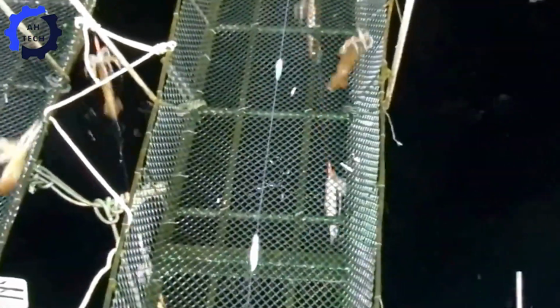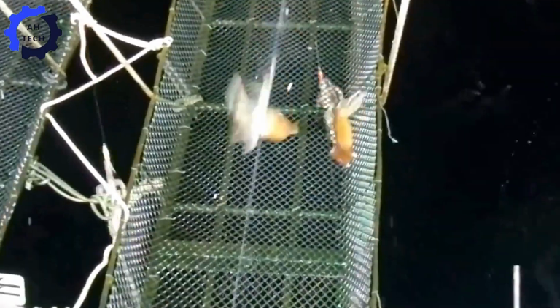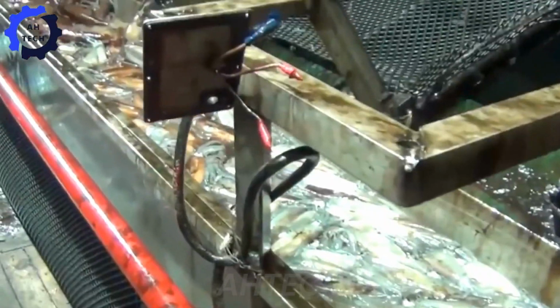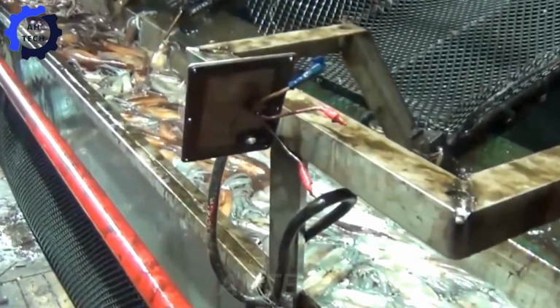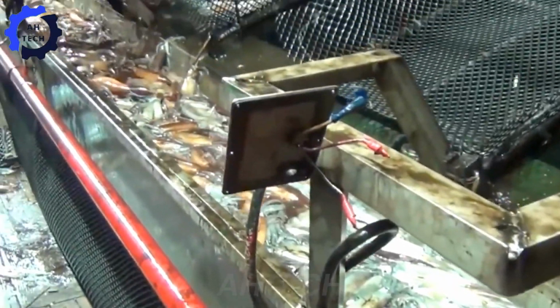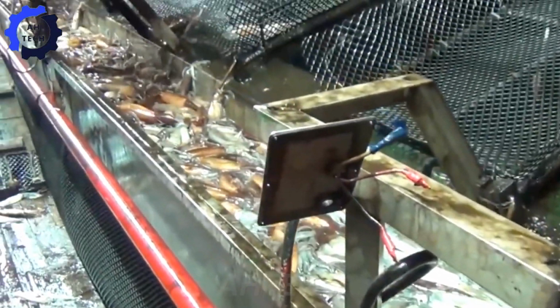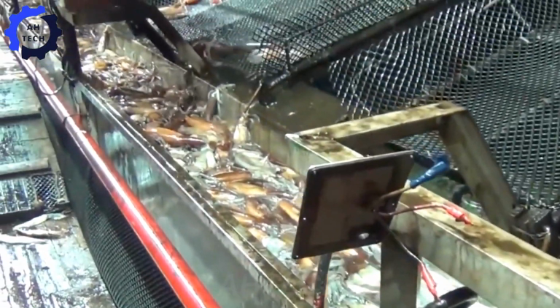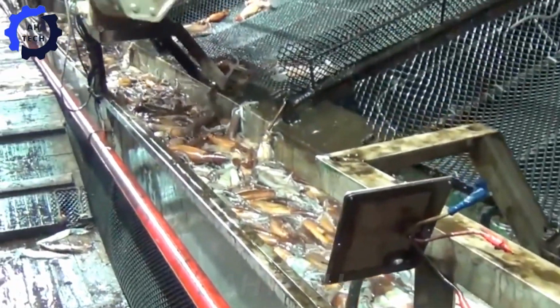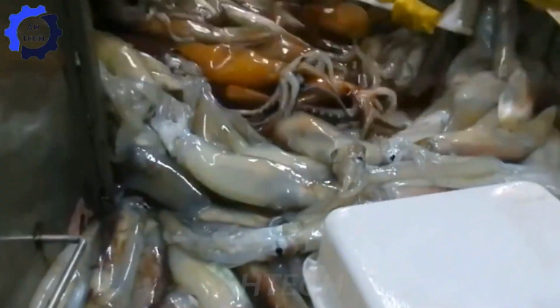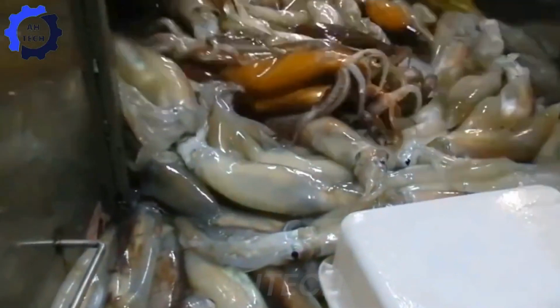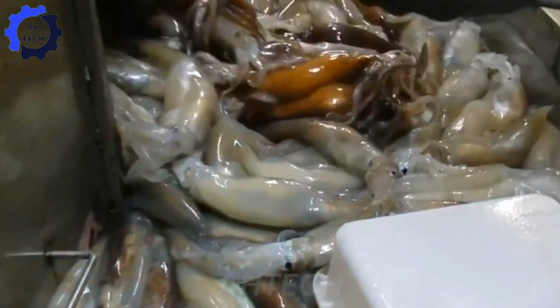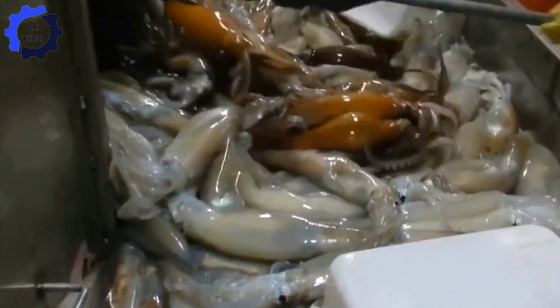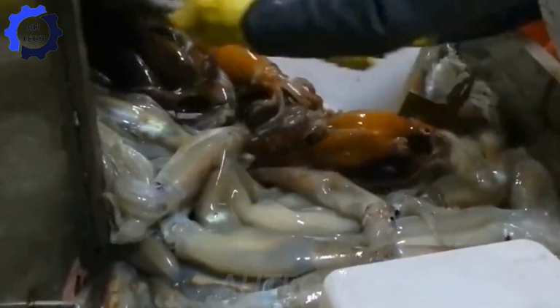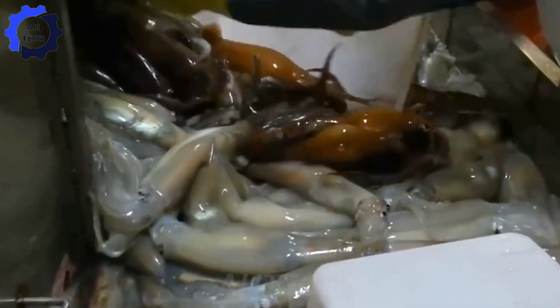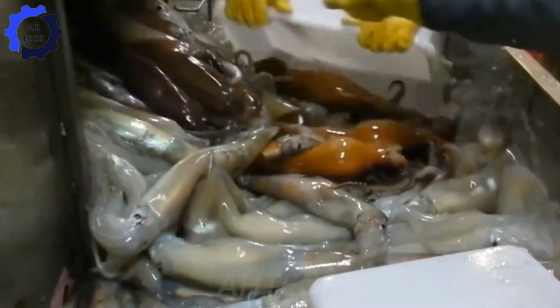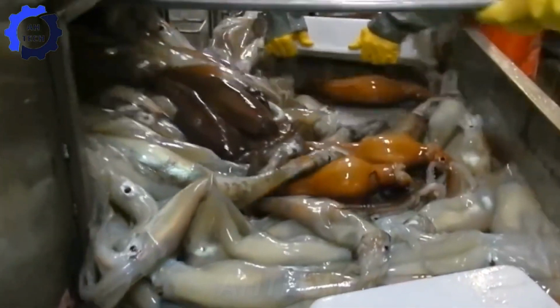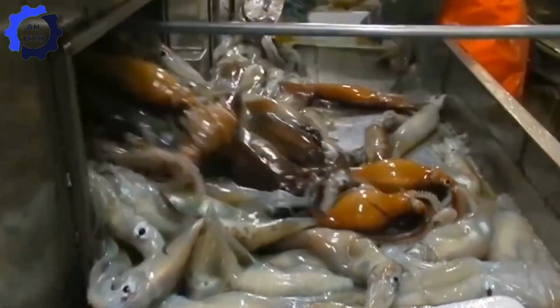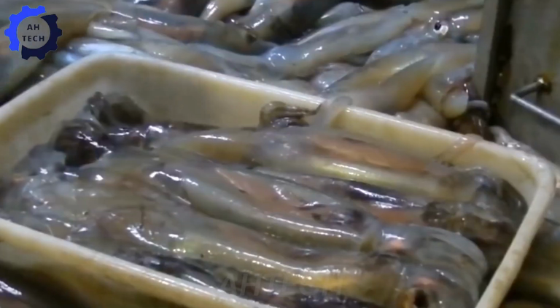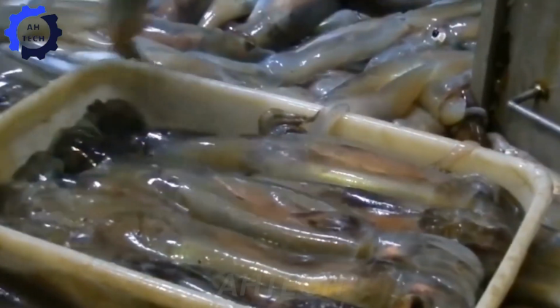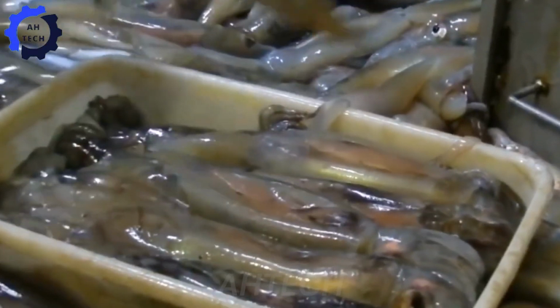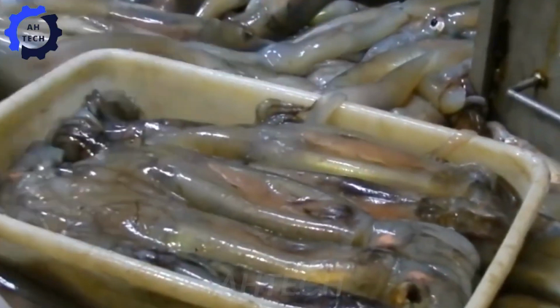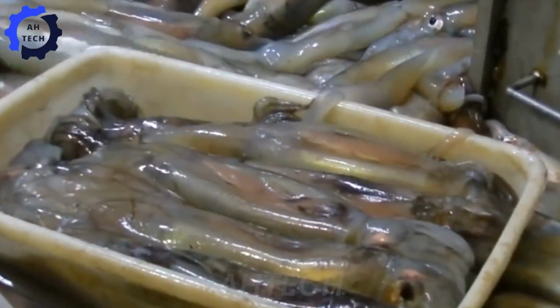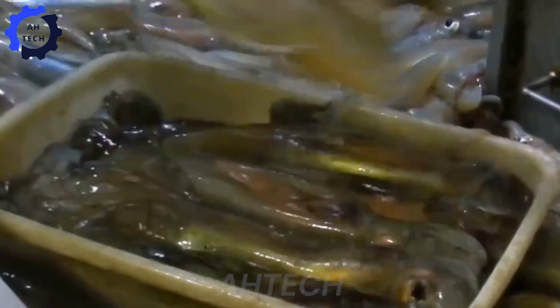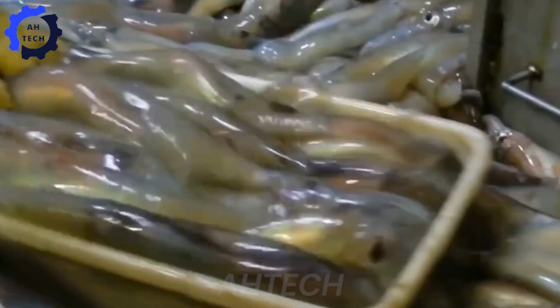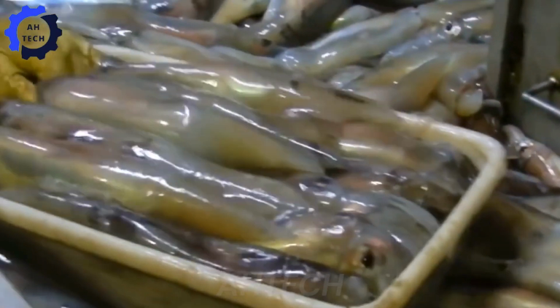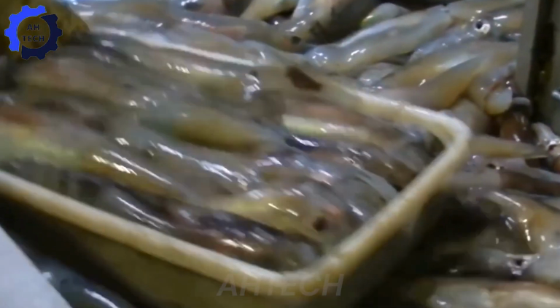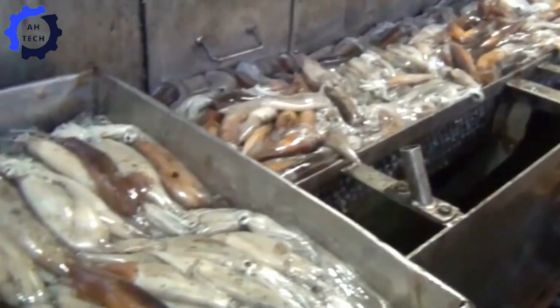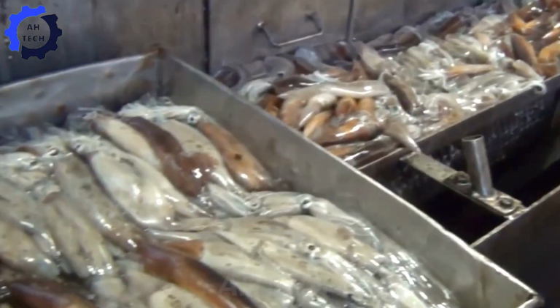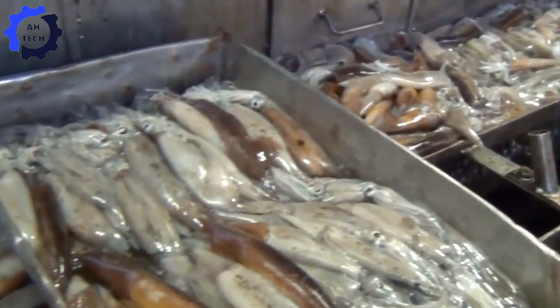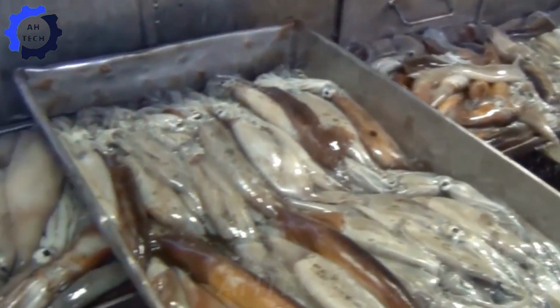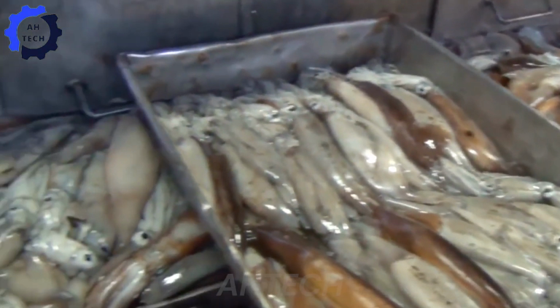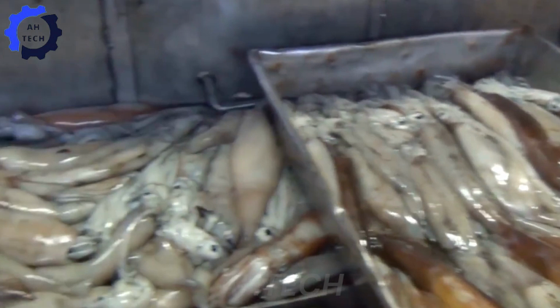Each time they go out to sea, a large boat can harvest 75,000 to 150,000 squid under ideal conditions, which is truly a bumper harvest.